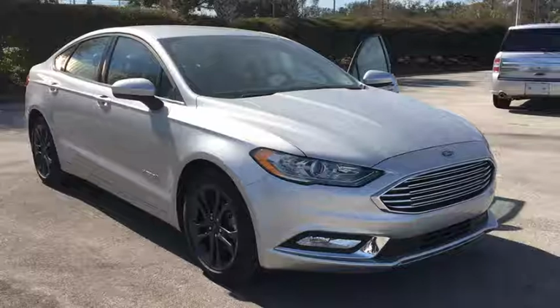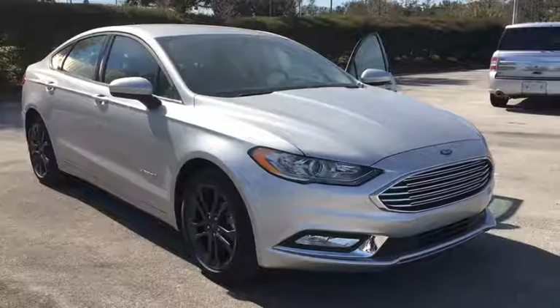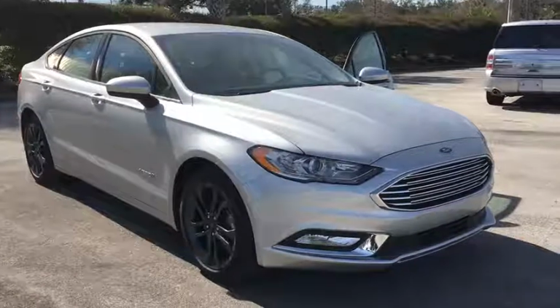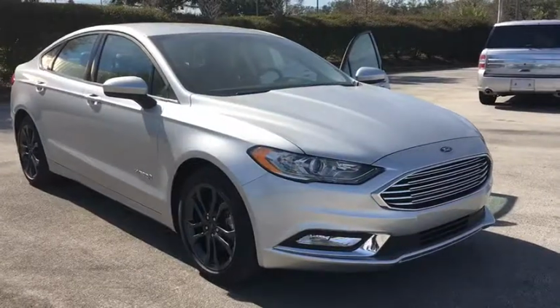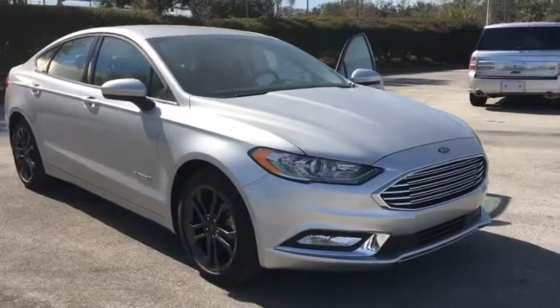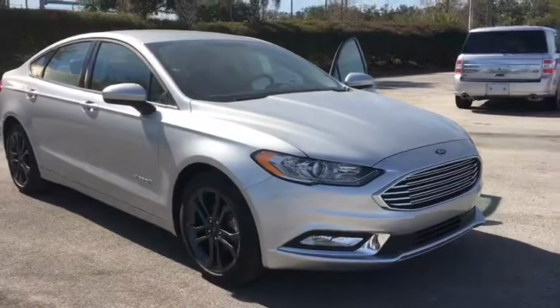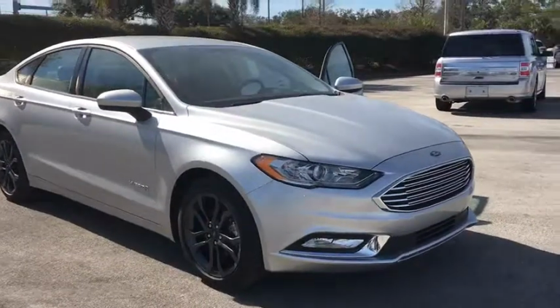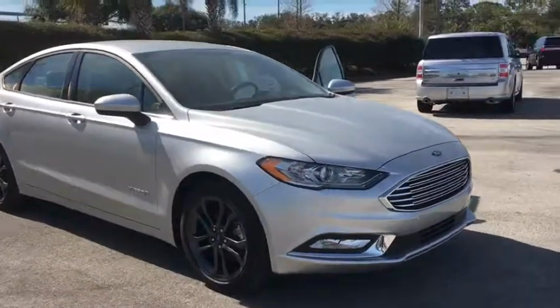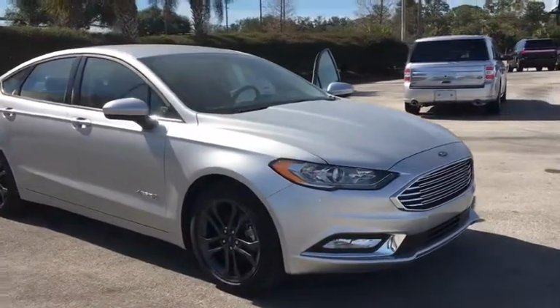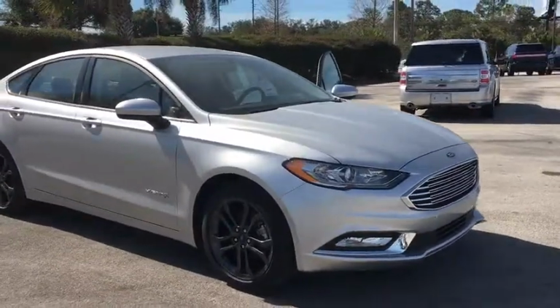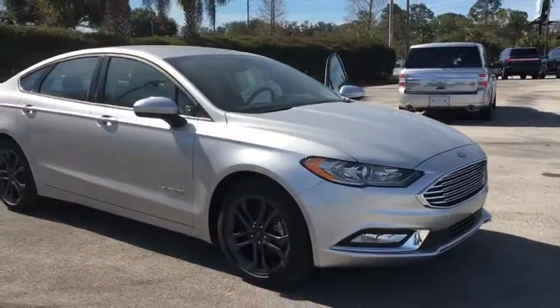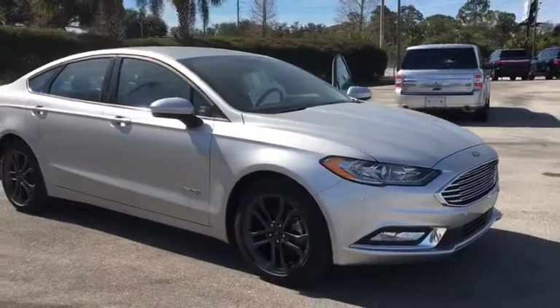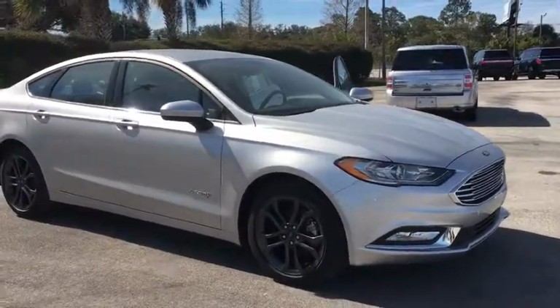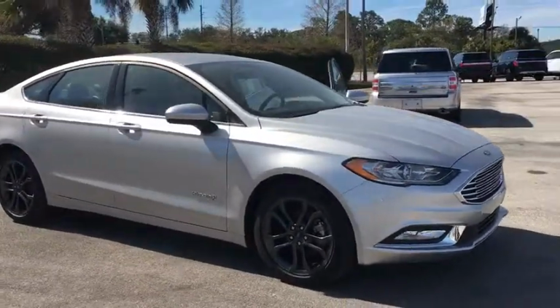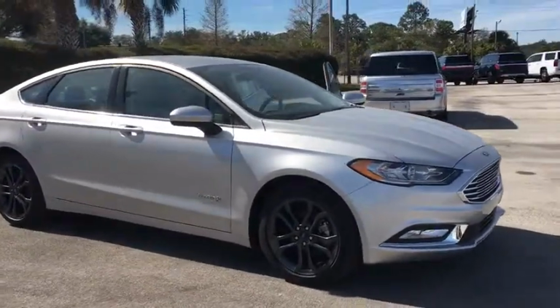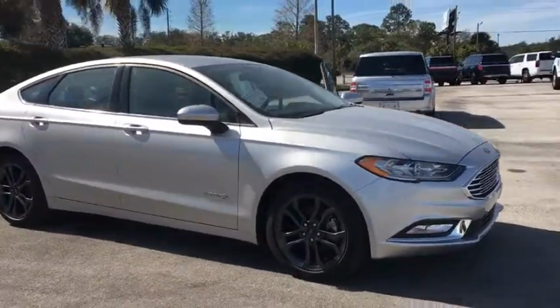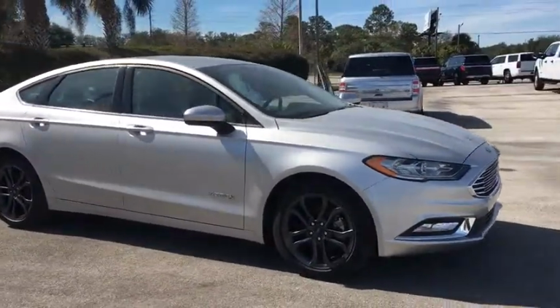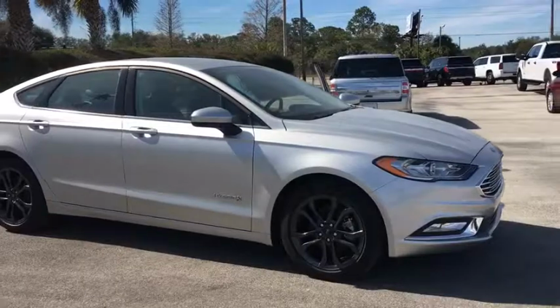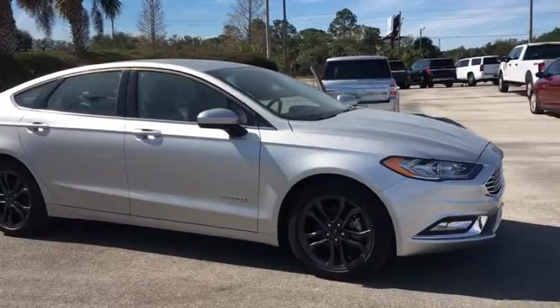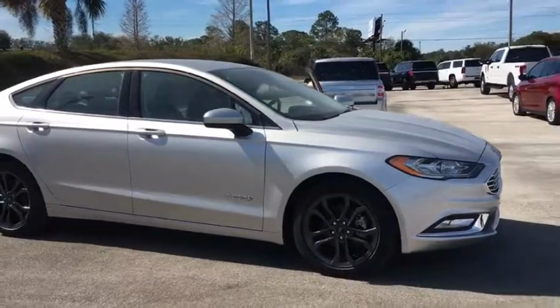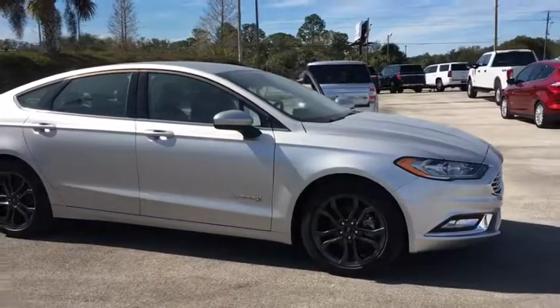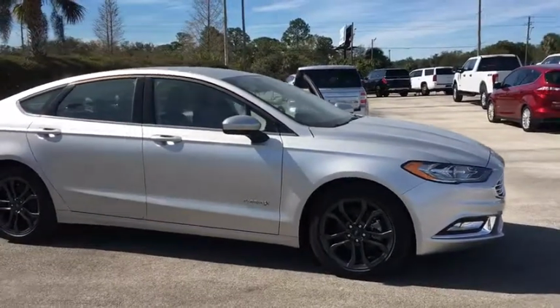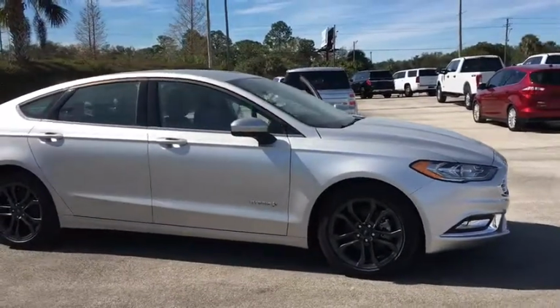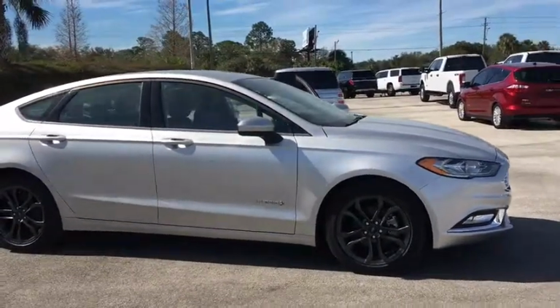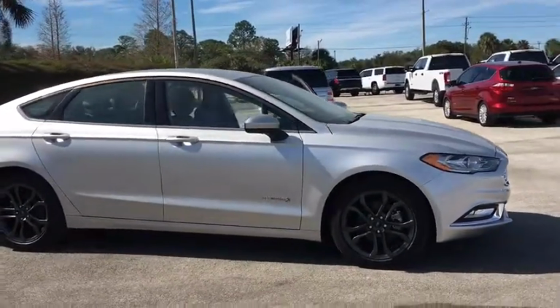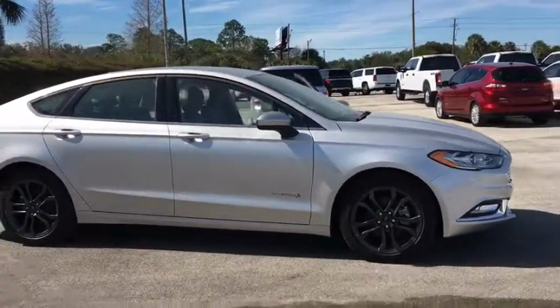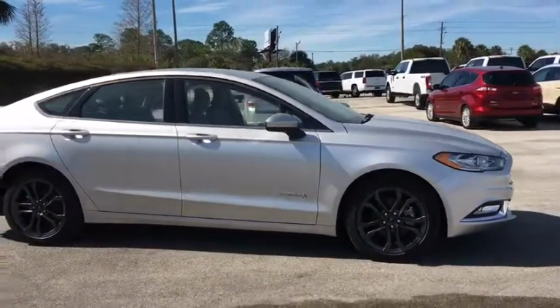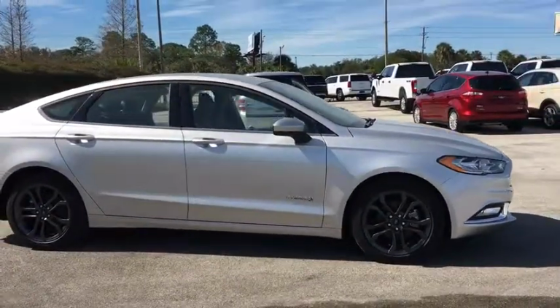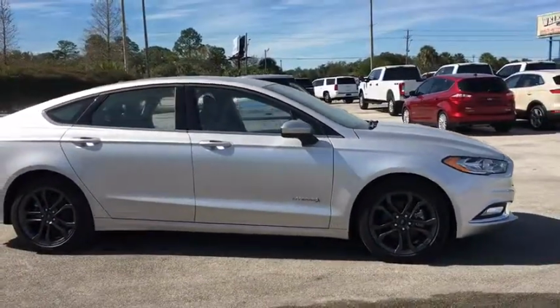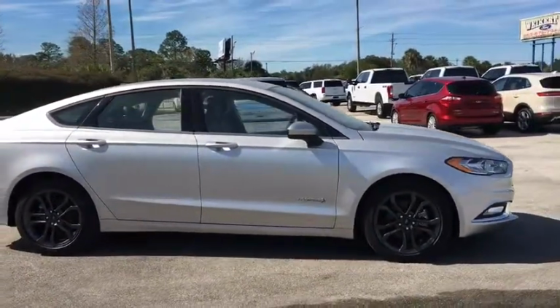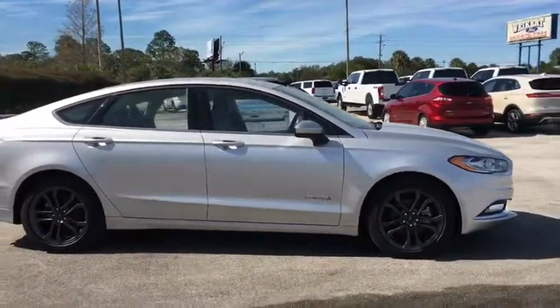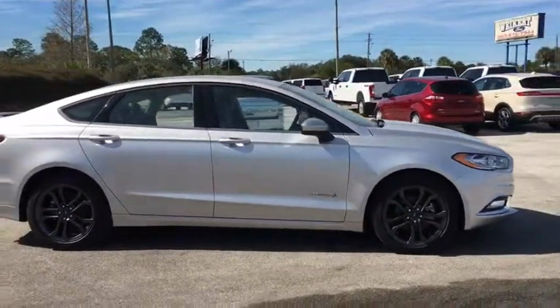The 2018 Ford Fusion Hybrid. You can have both impressive power and great economy in a Fusion. This vehicle has less than 3,000 miles.